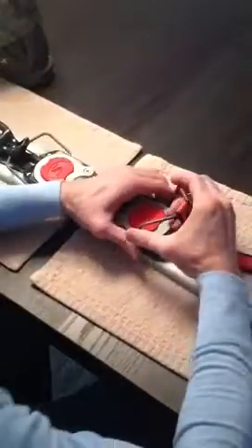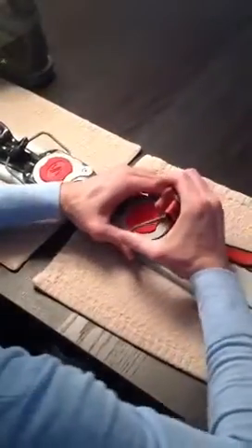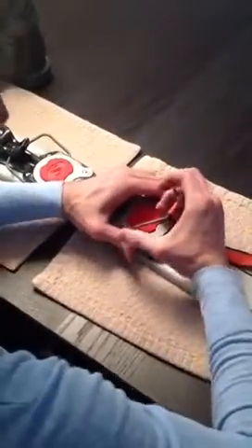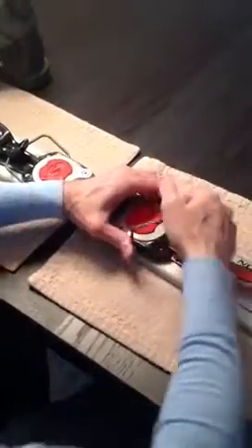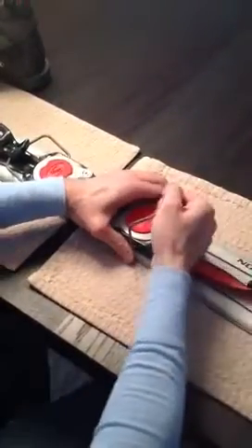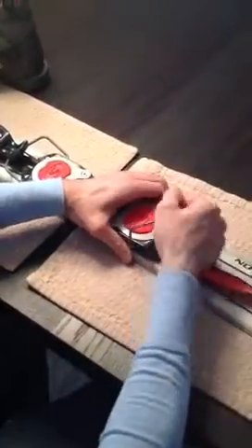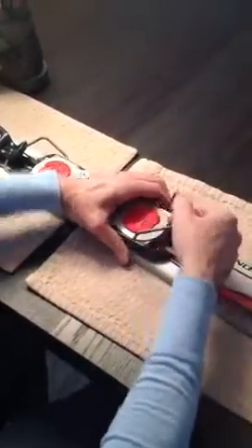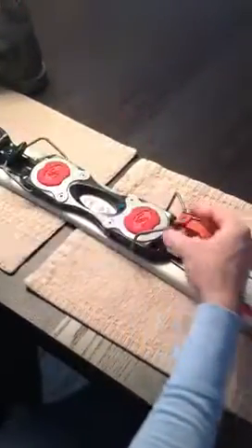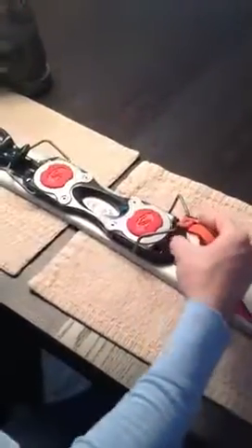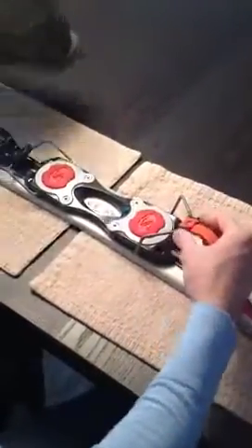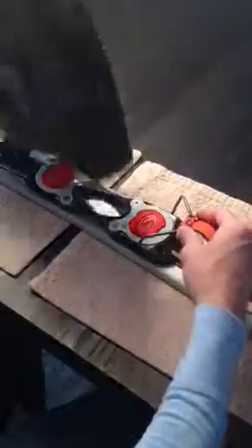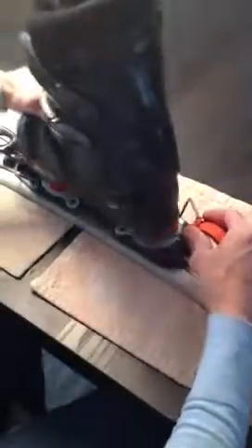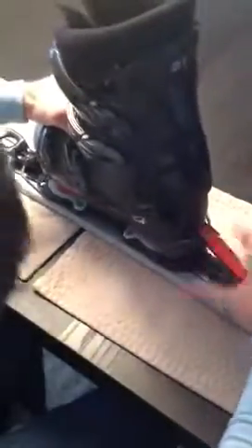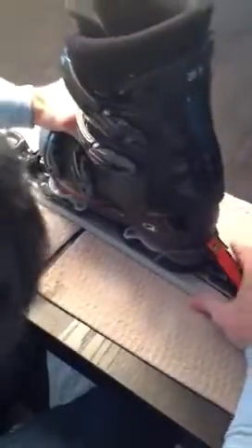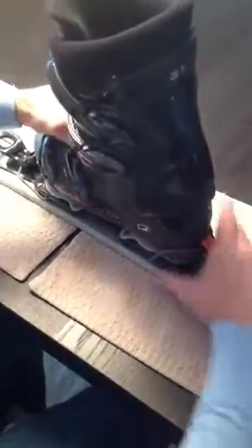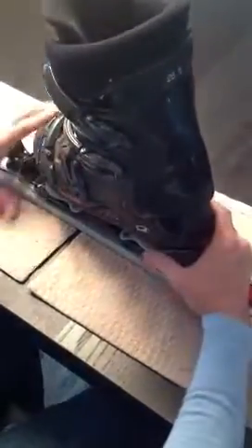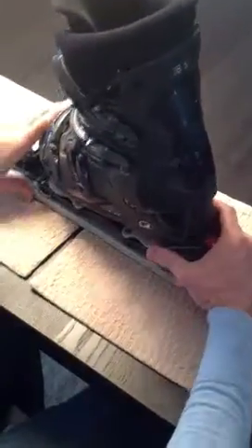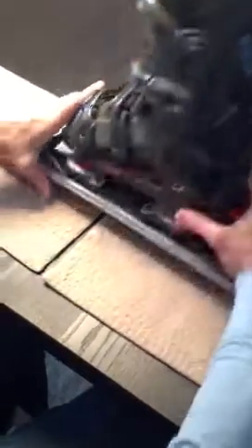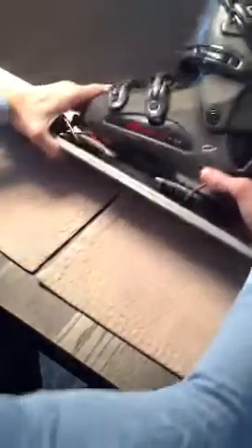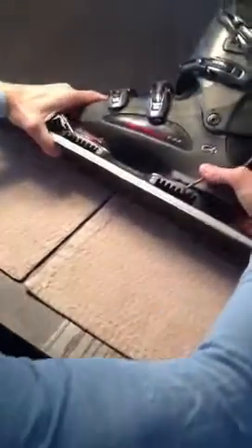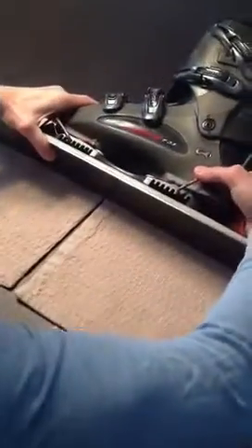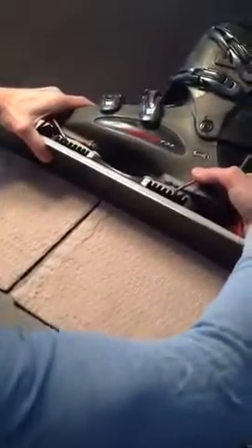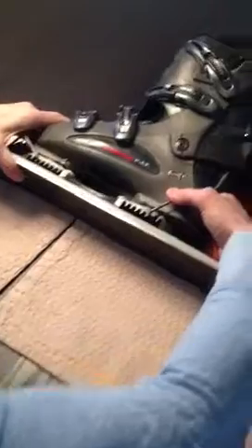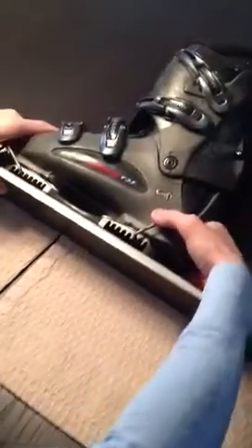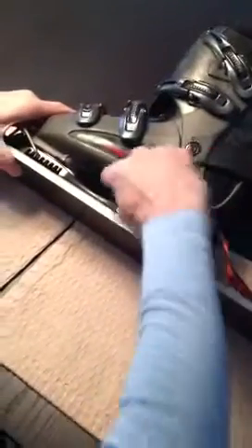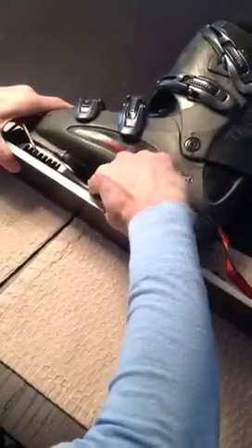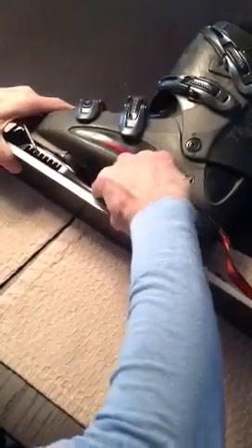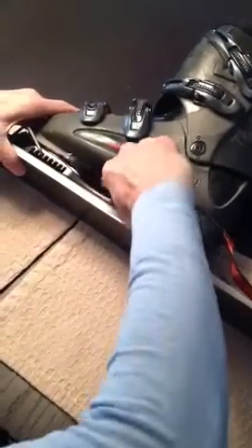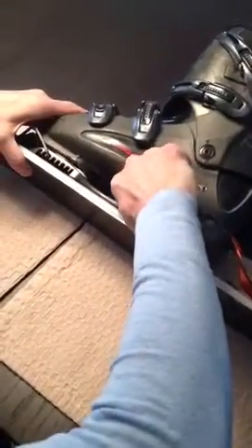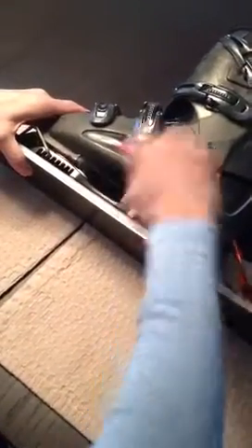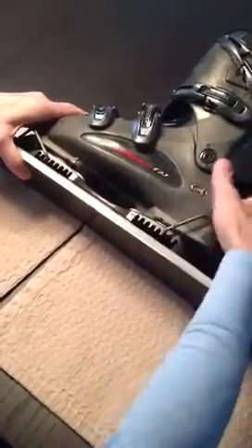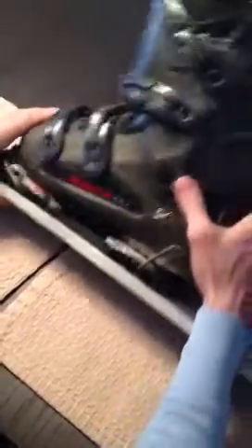I'll guess that the rear should be on this one. Test it to see — and that looks pretty good because the center line of the binding and the center line of the boot are lined up.